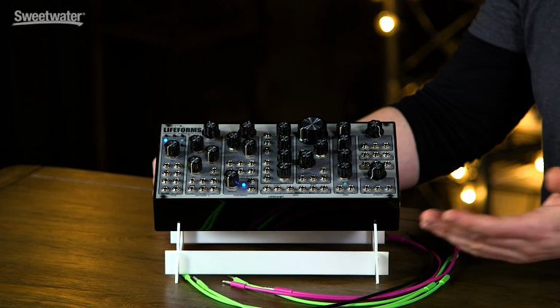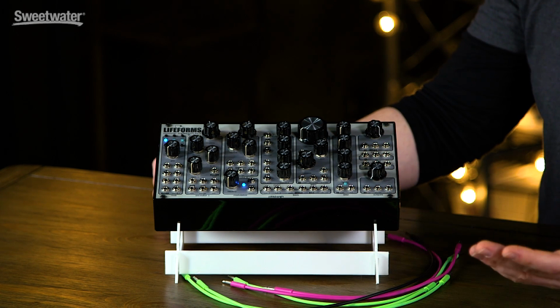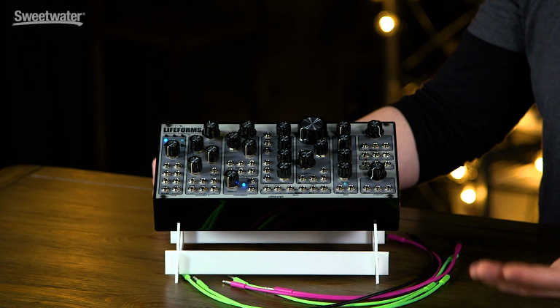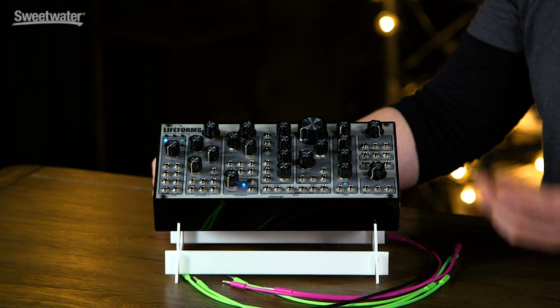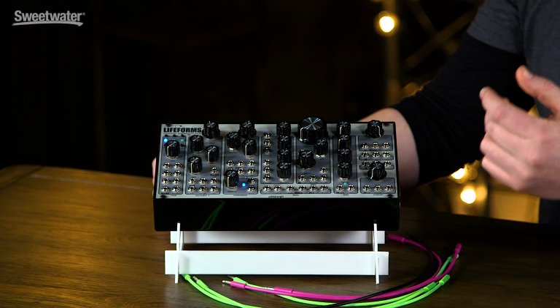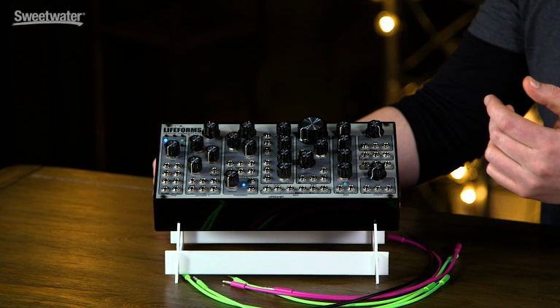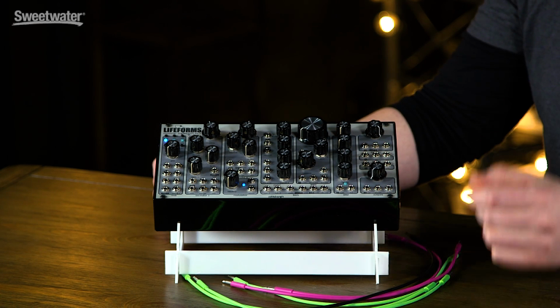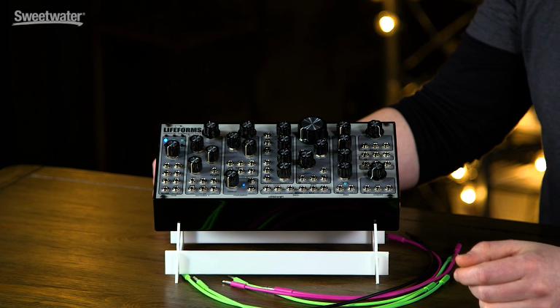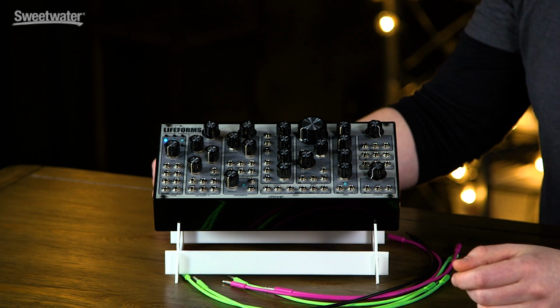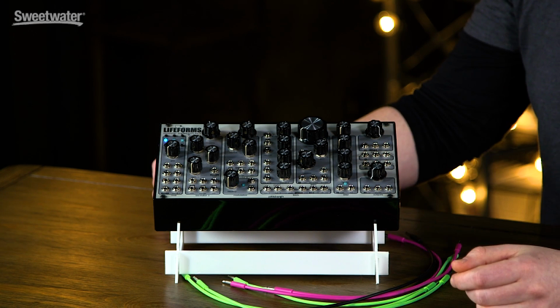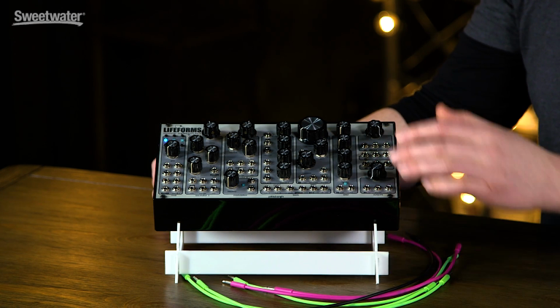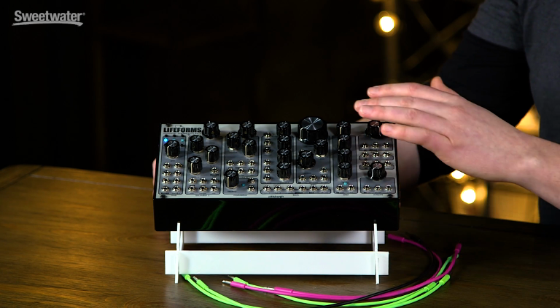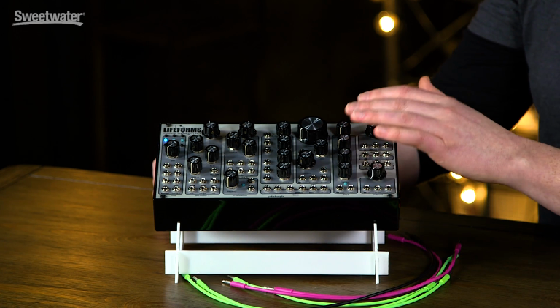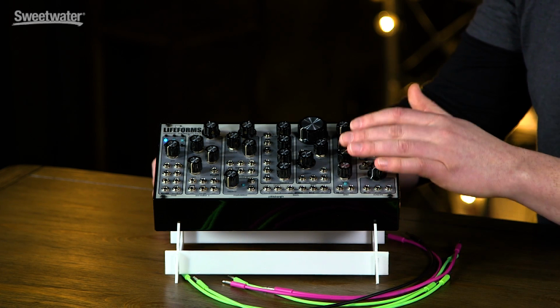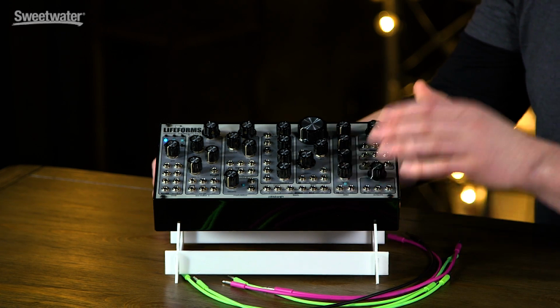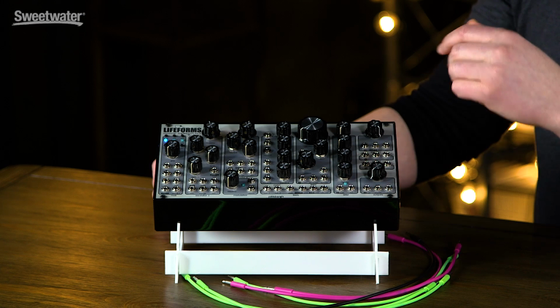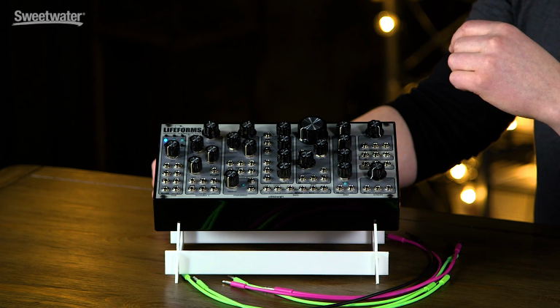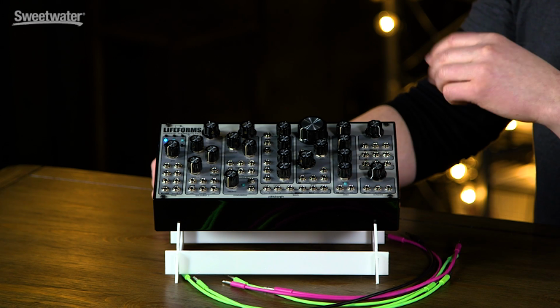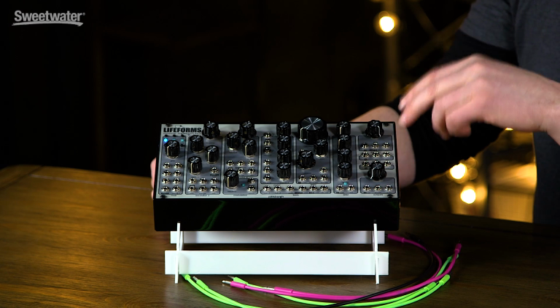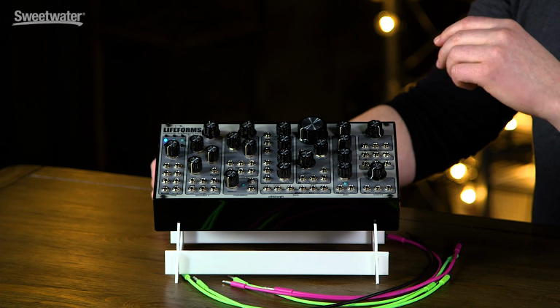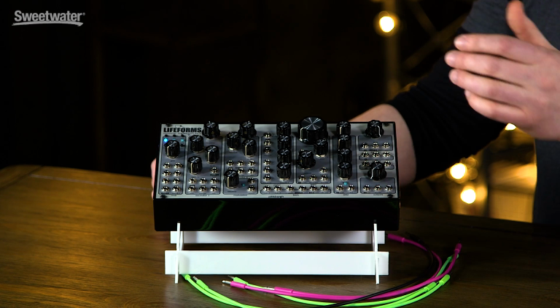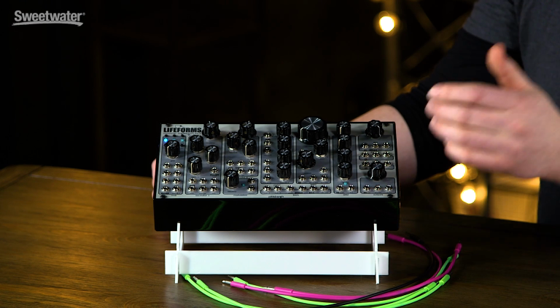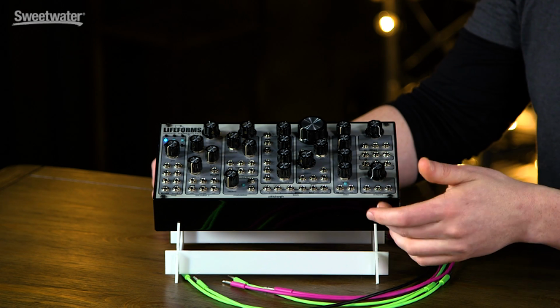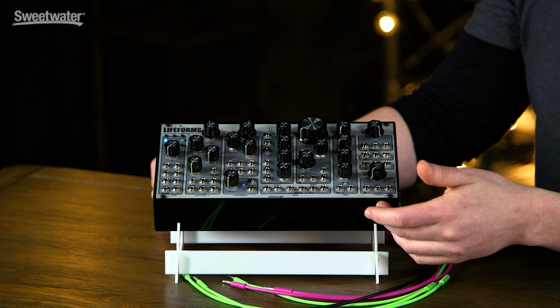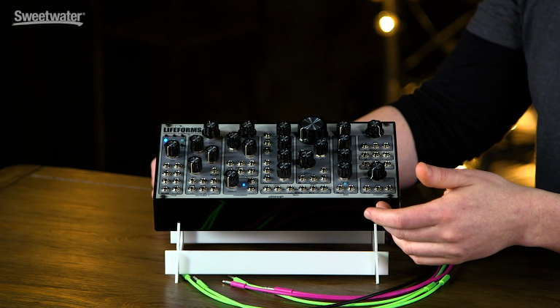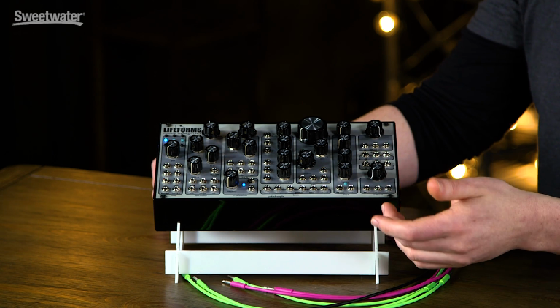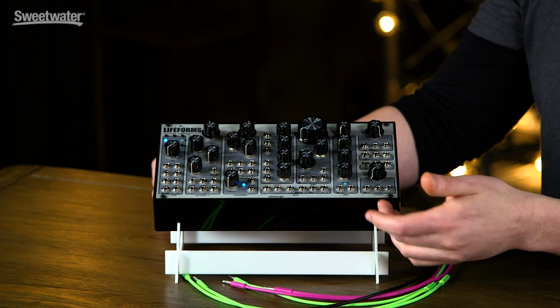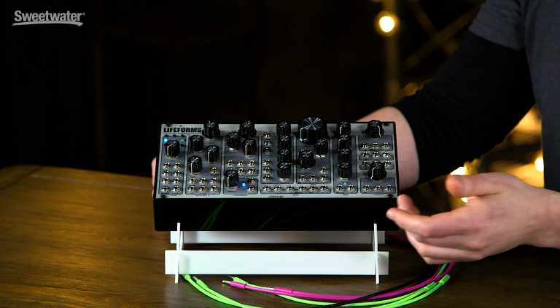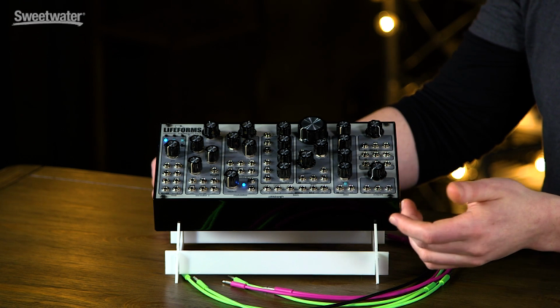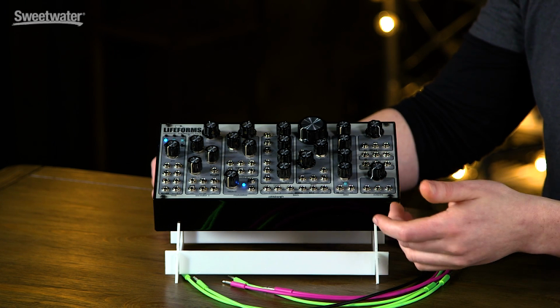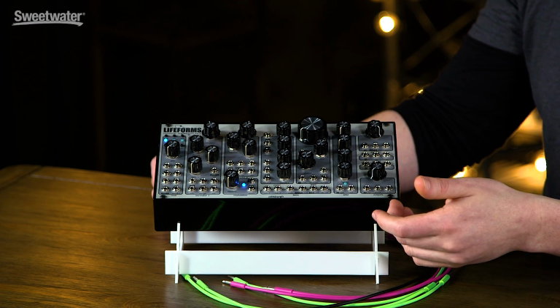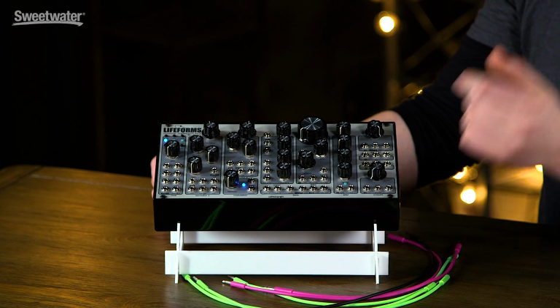There's a state variable filter with several outputs: low-pass, high-pass, and band-pass. It also includes a dedicated ADSR envelope, a VCA, and an output section that gives you headphones and a mono out.